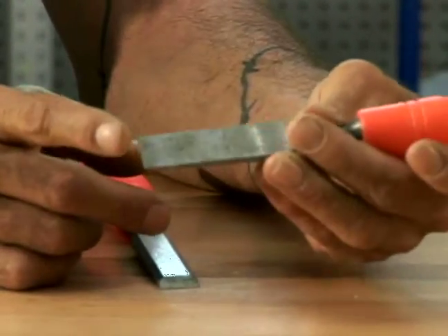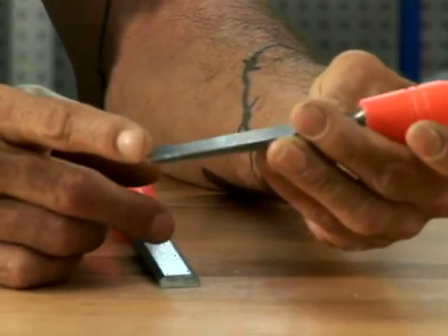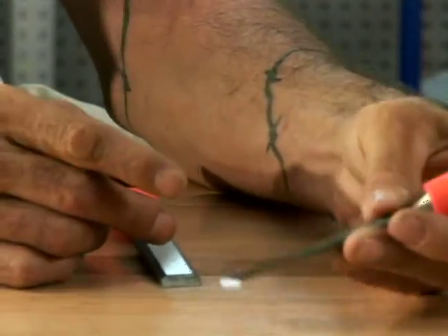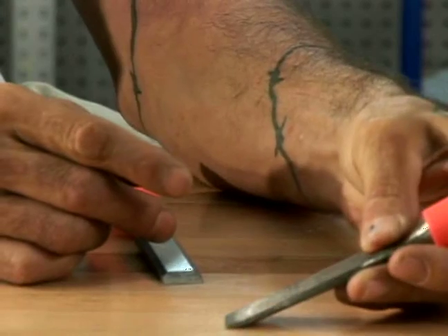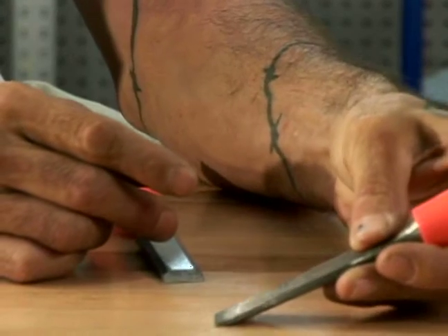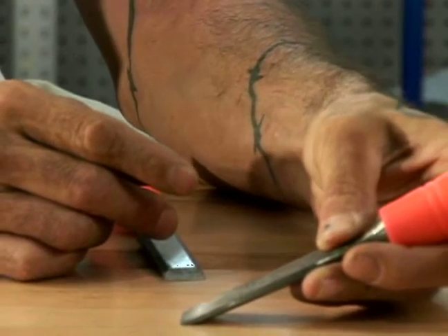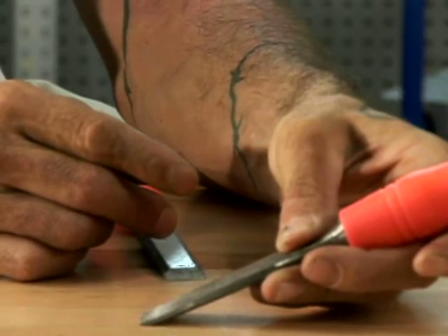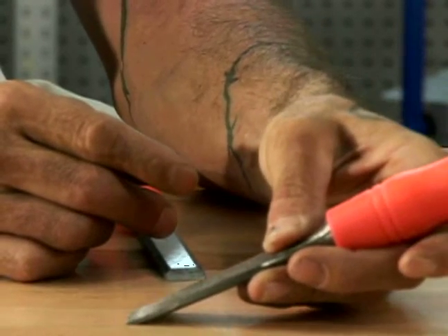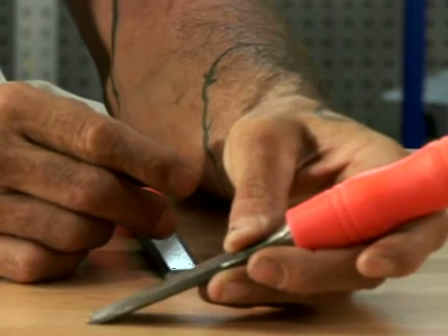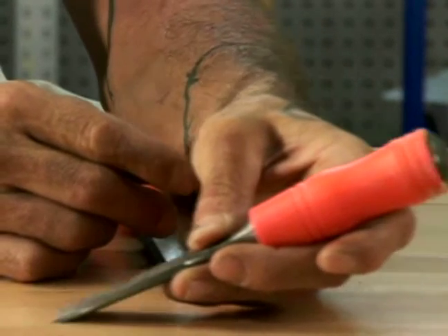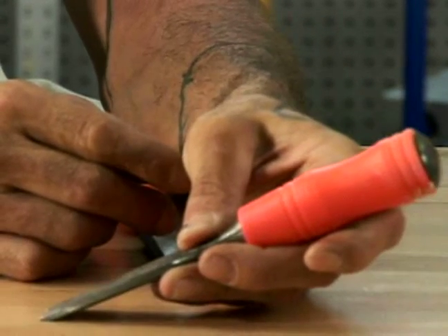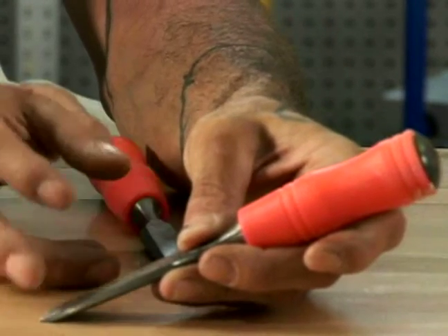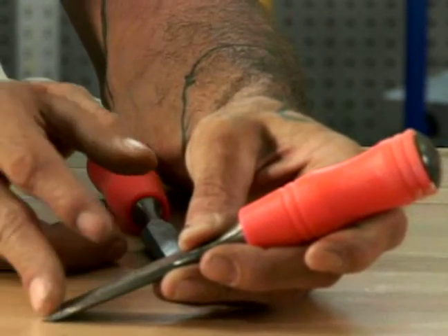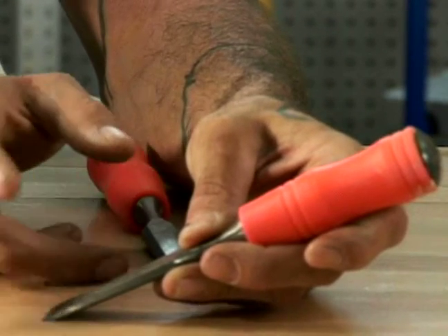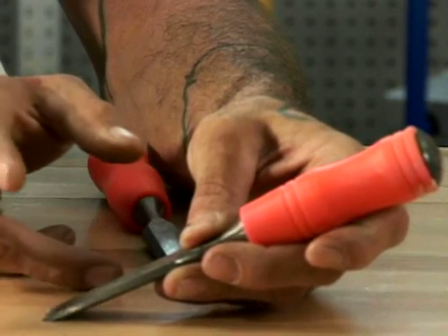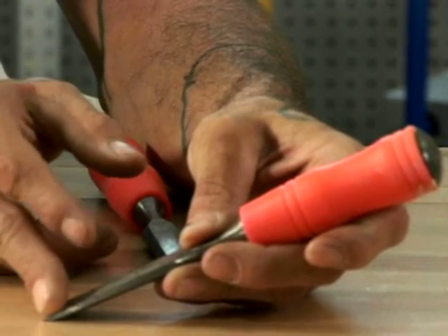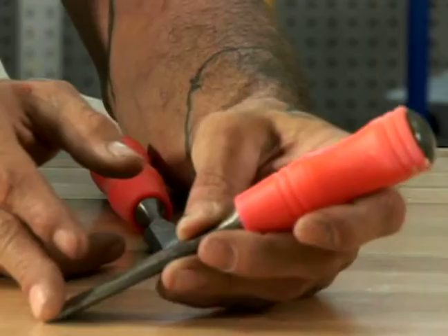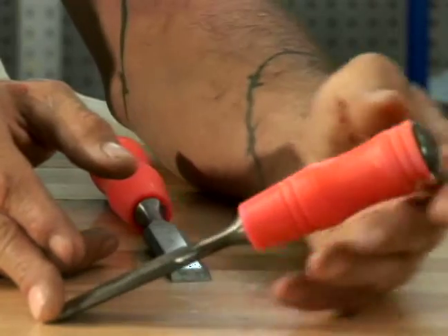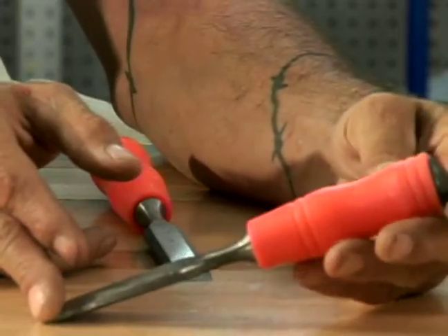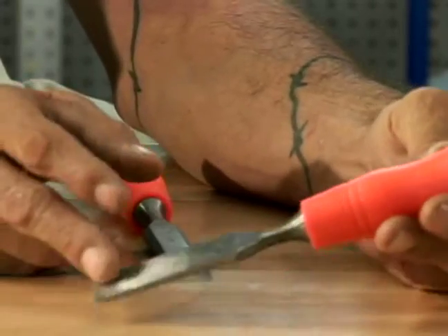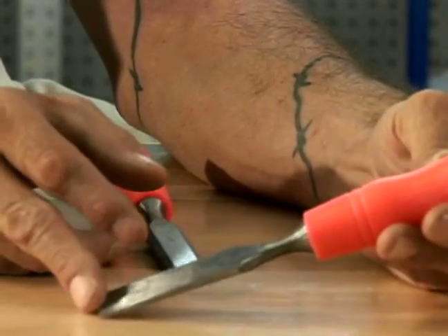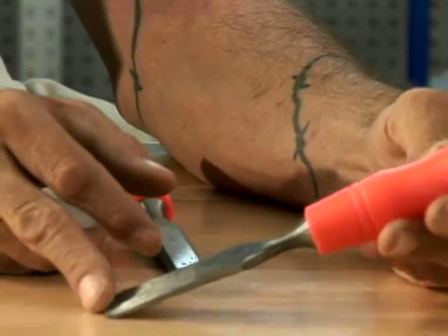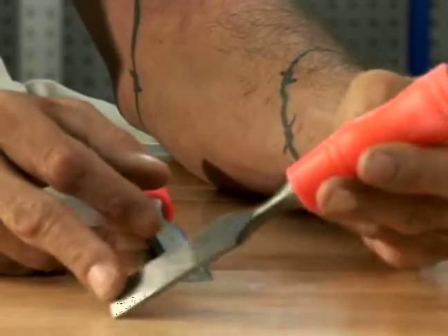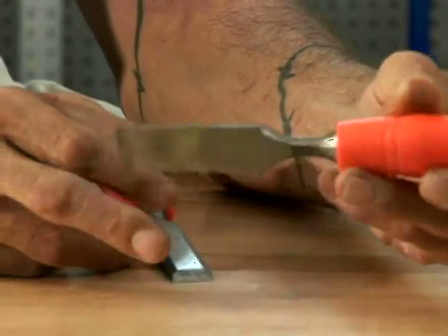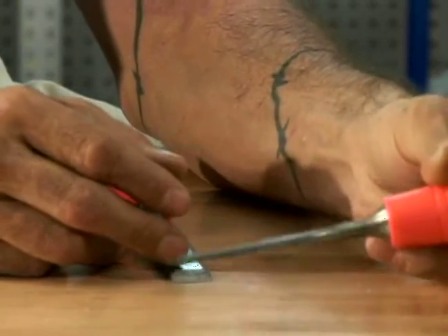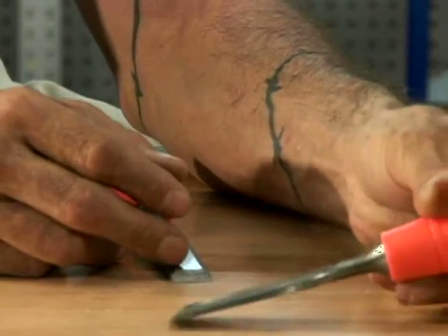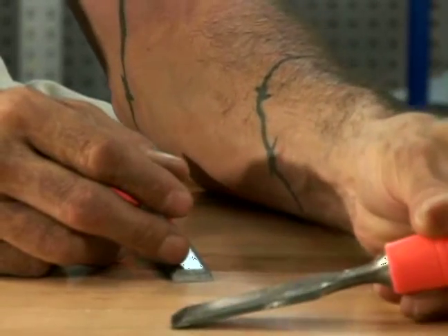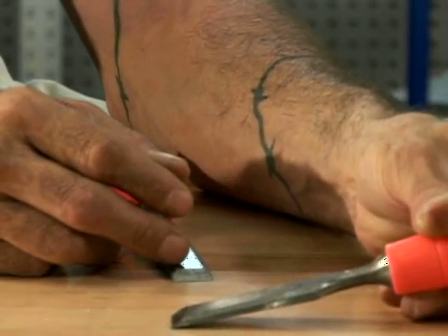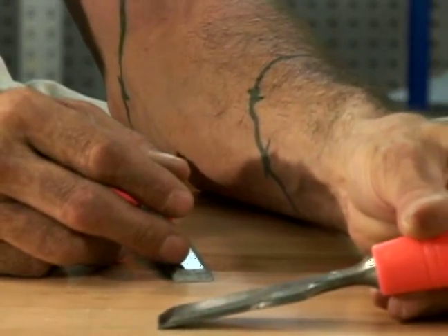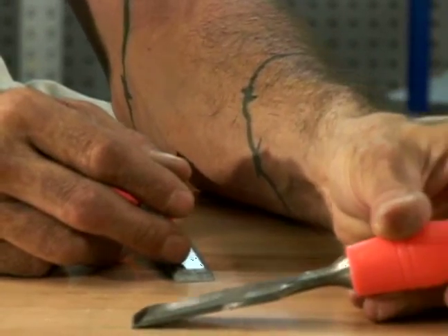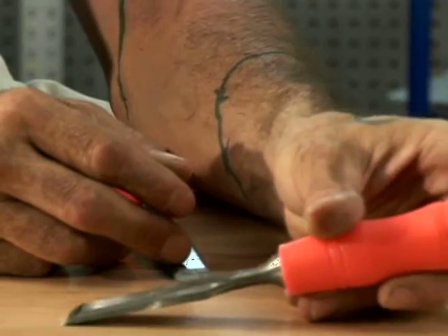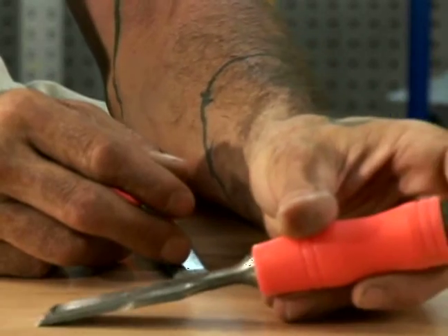Use the thin part so that when you chisel away the wood, you're not digging. If you want to dig into the wood, that's when you'll want to turn it over and dig in that direction.